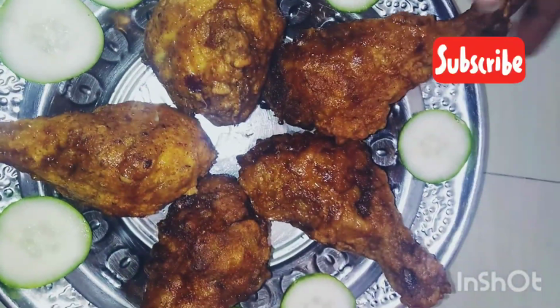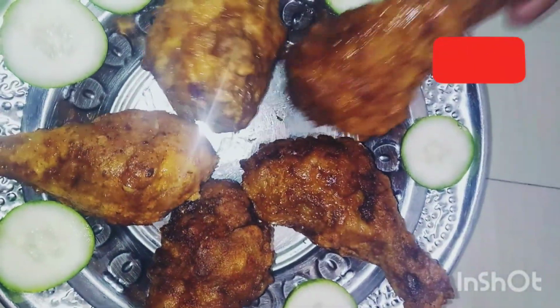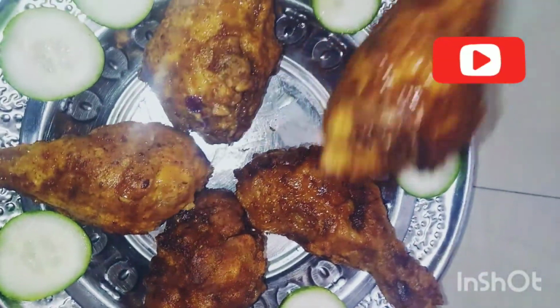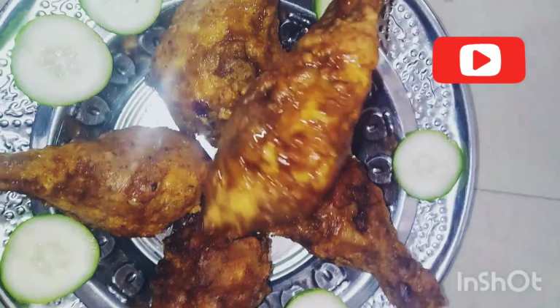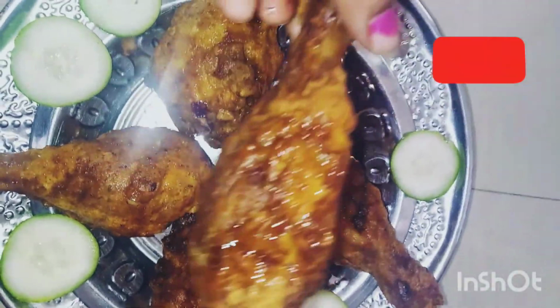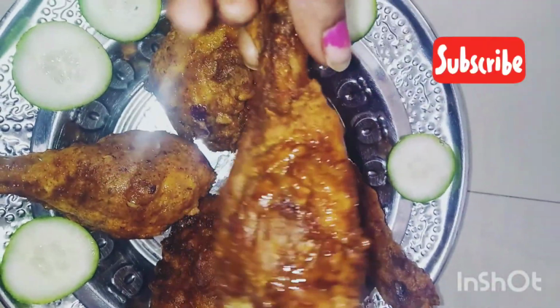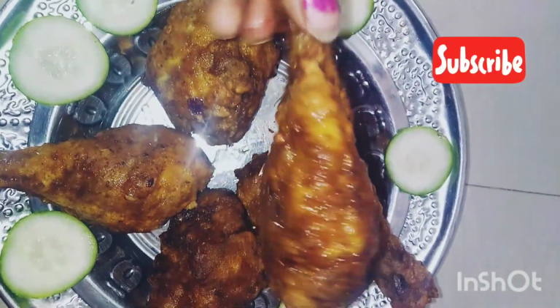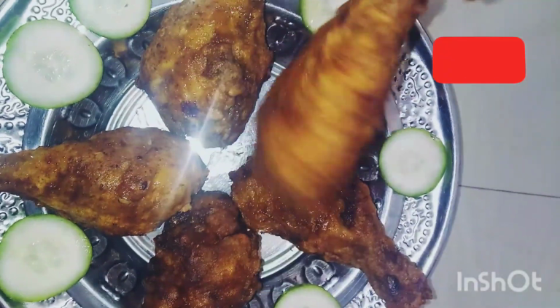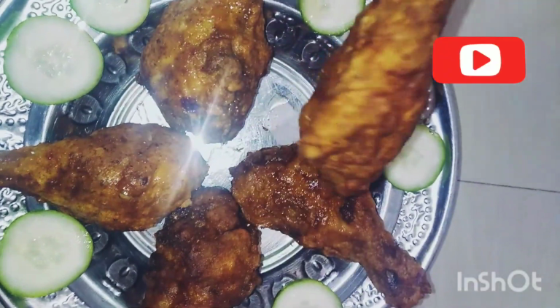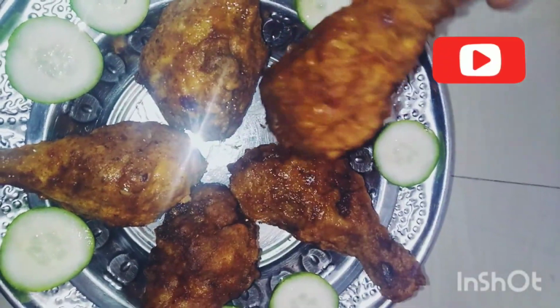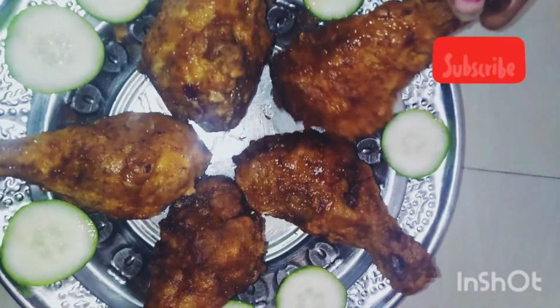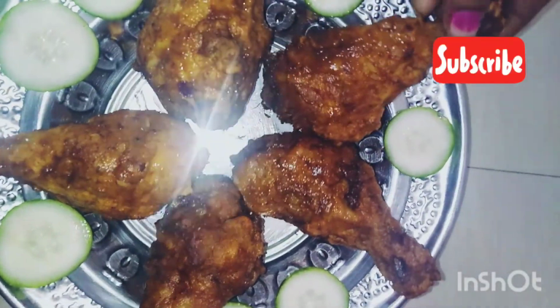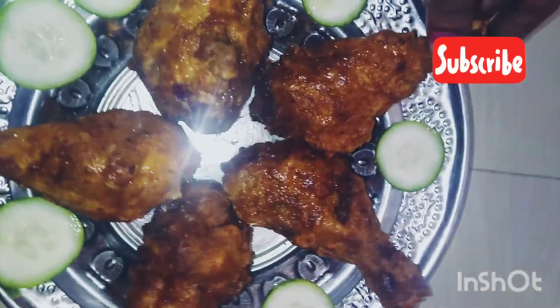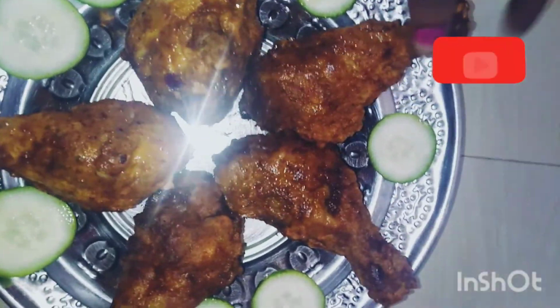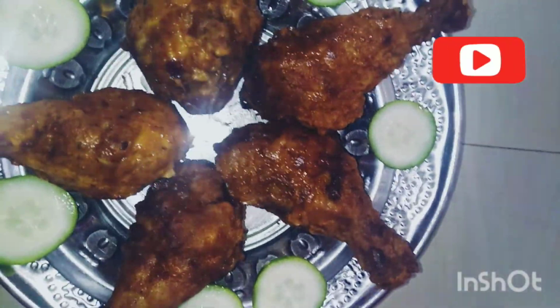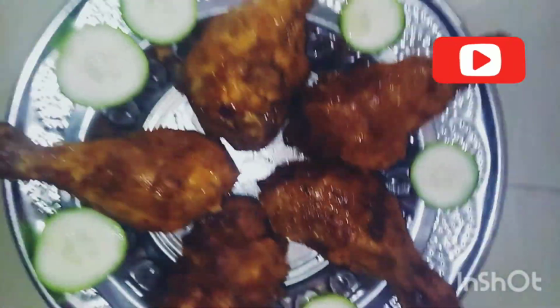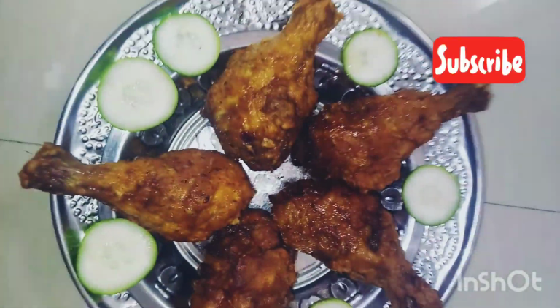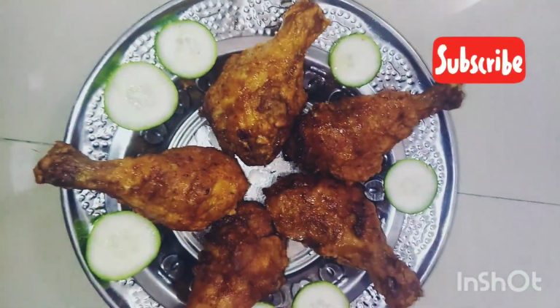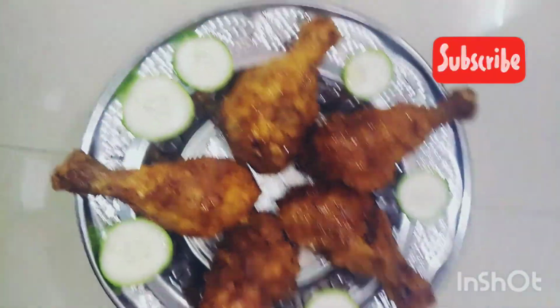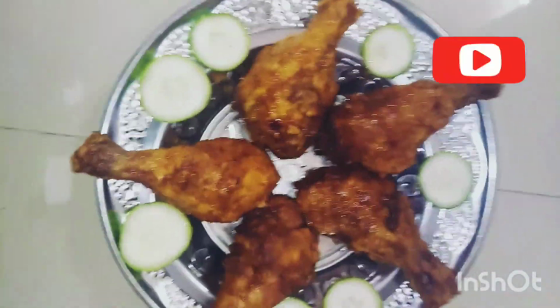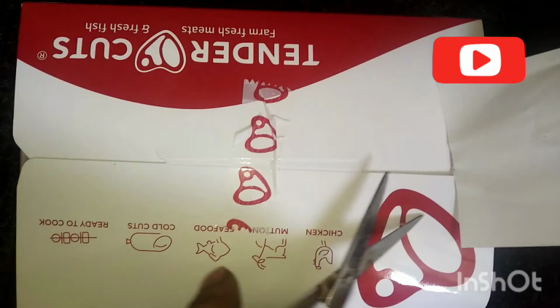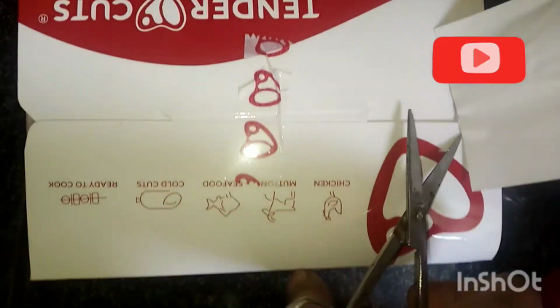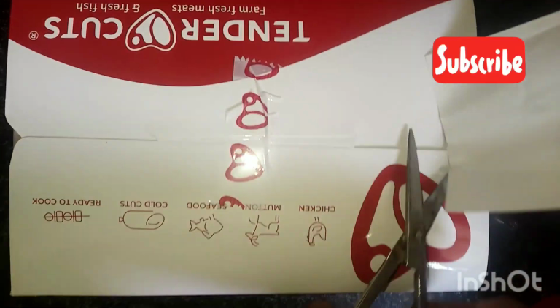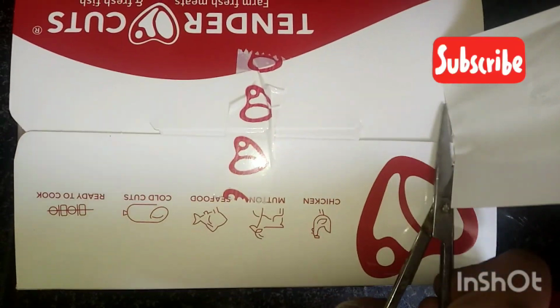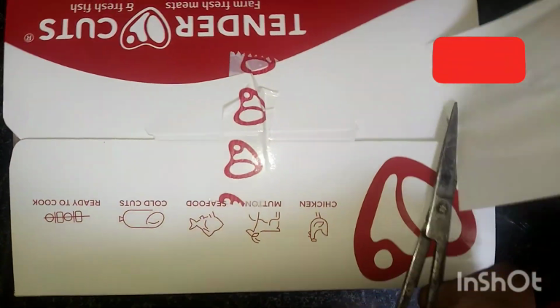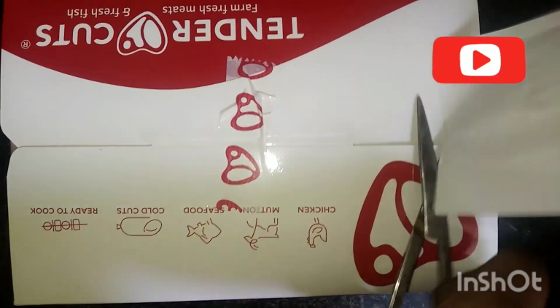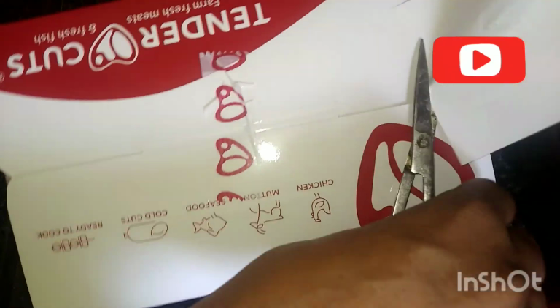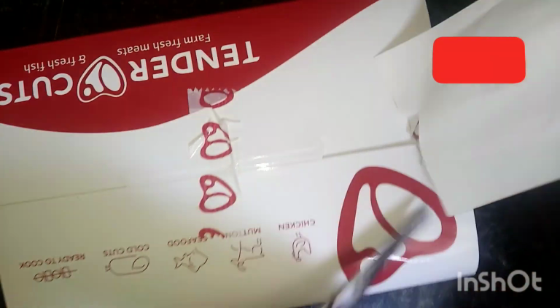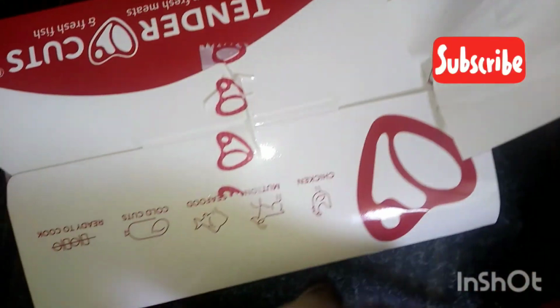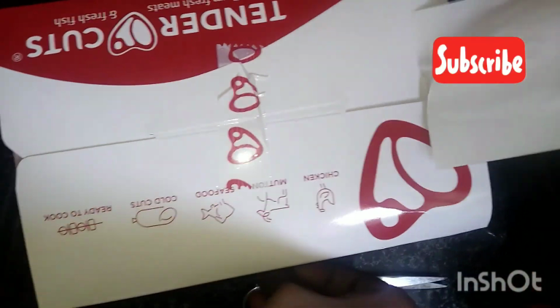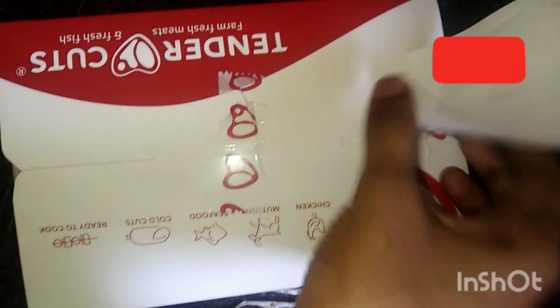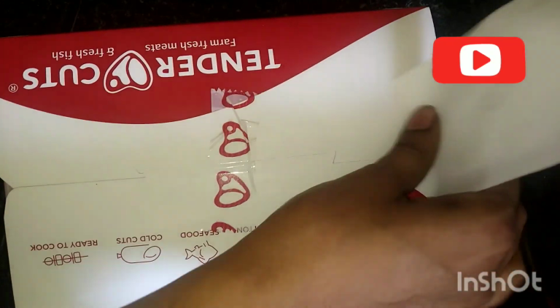For the ingredients, we are ready to cook the chicken leg pieces. I ordered the chicken leg pieces here.